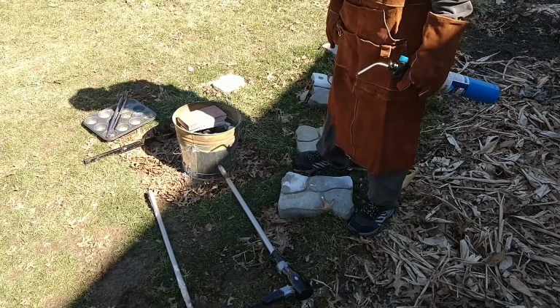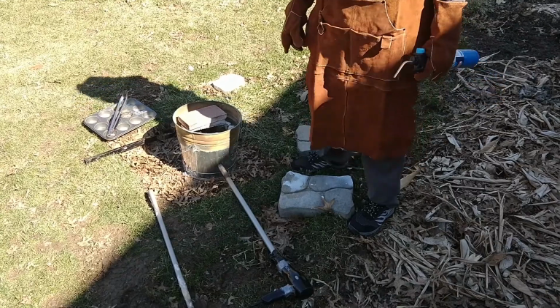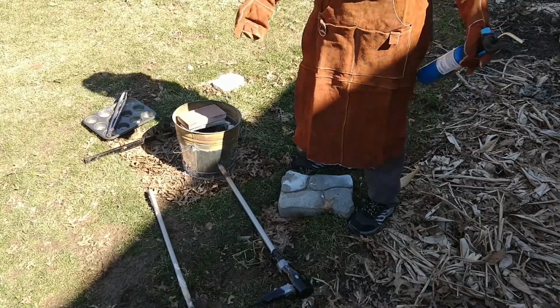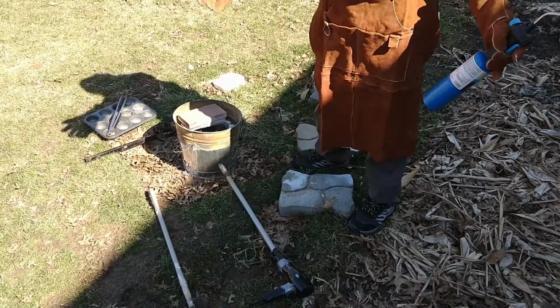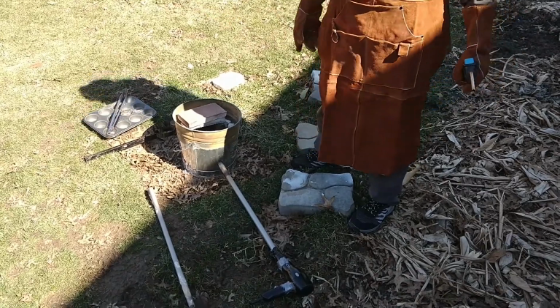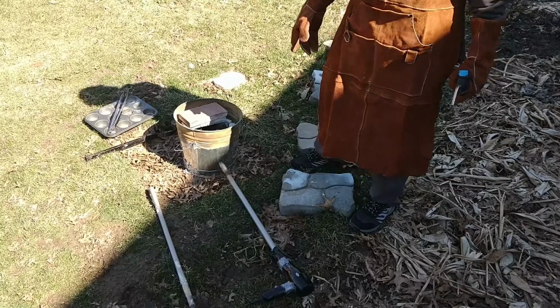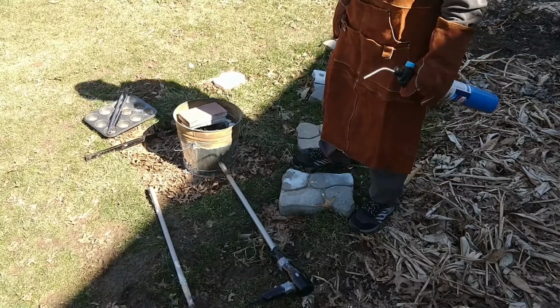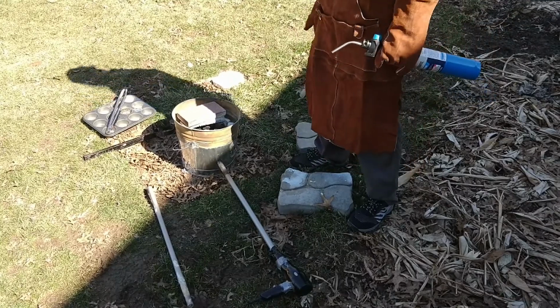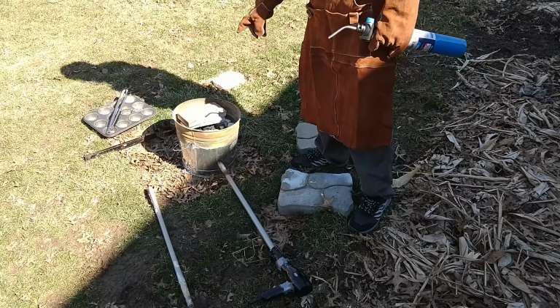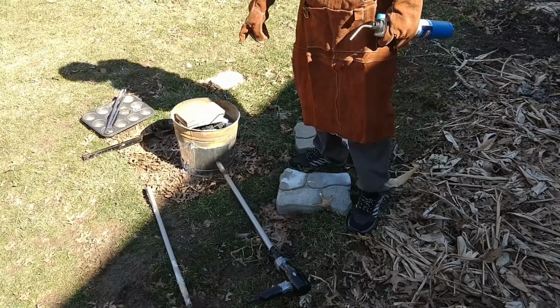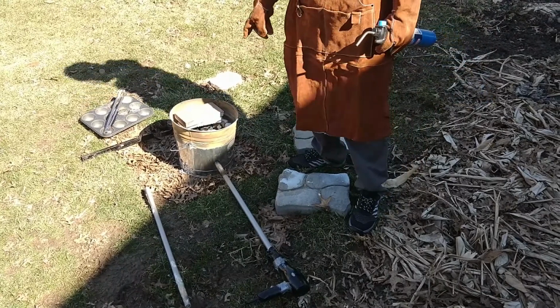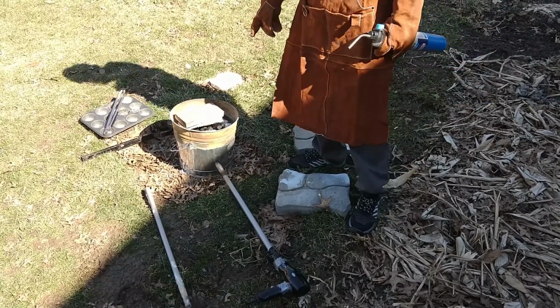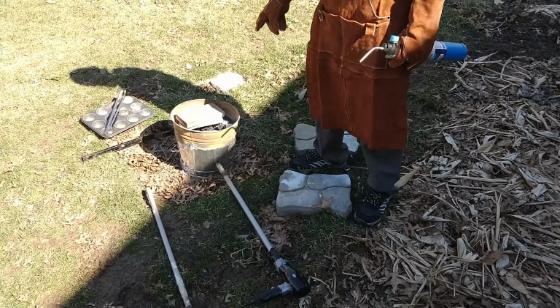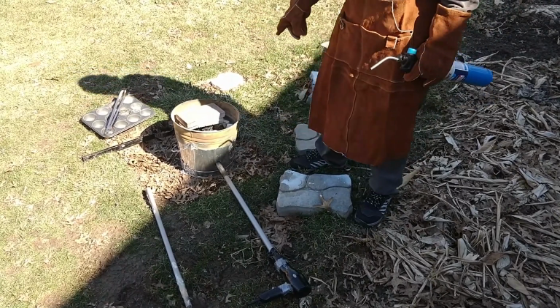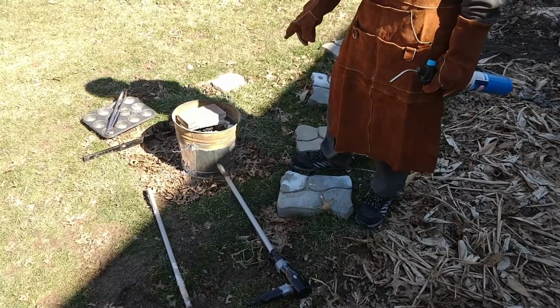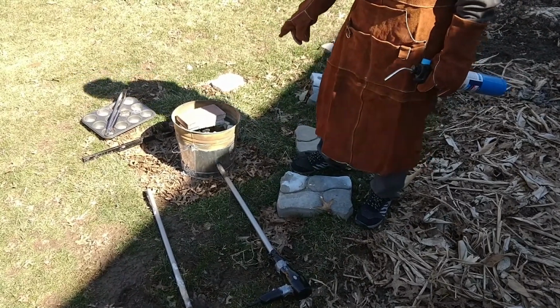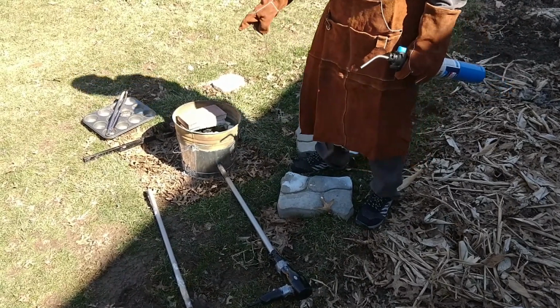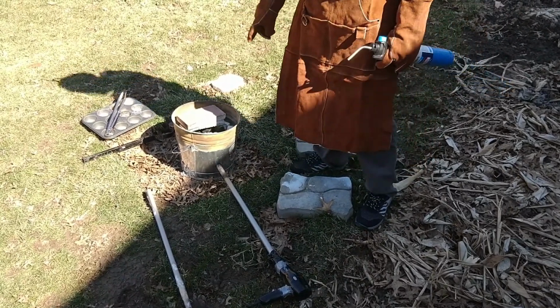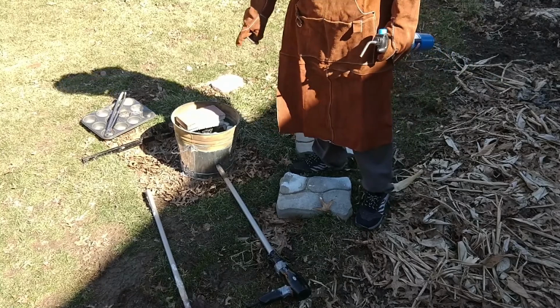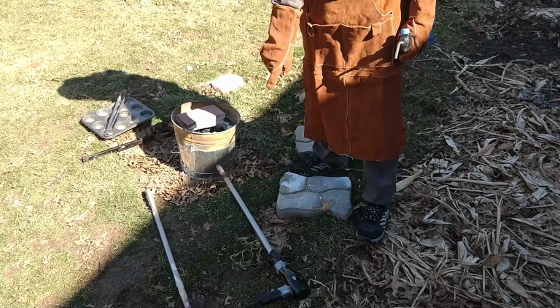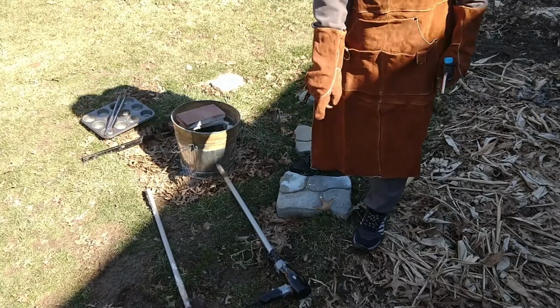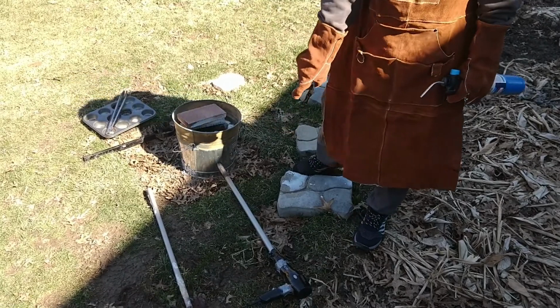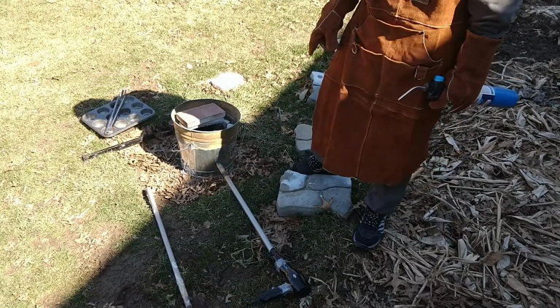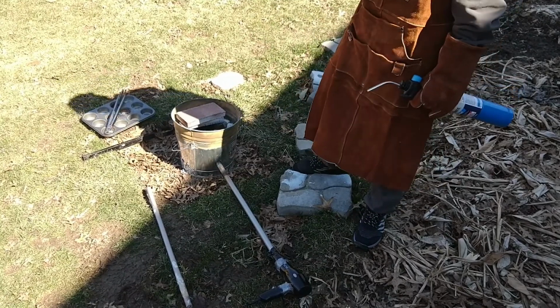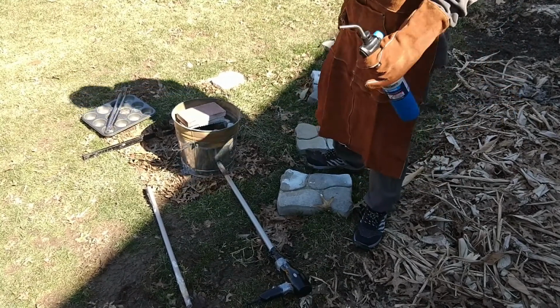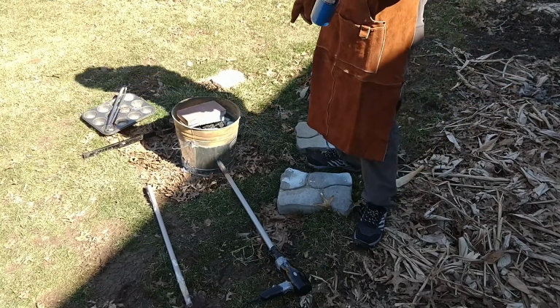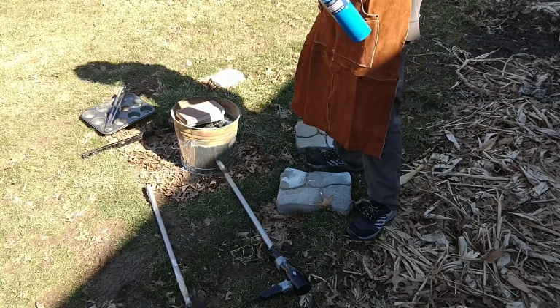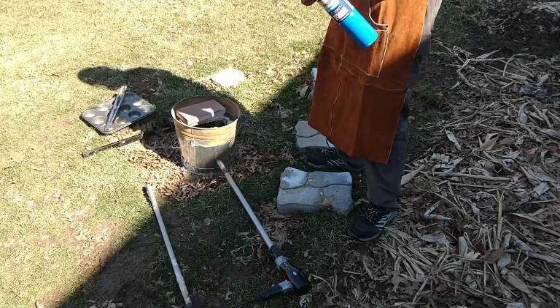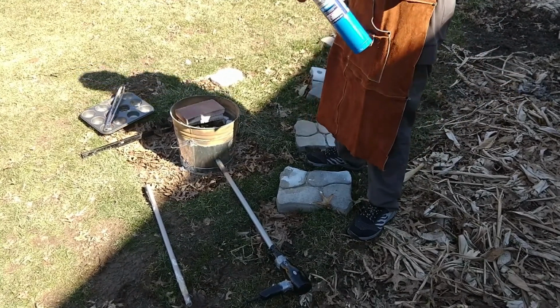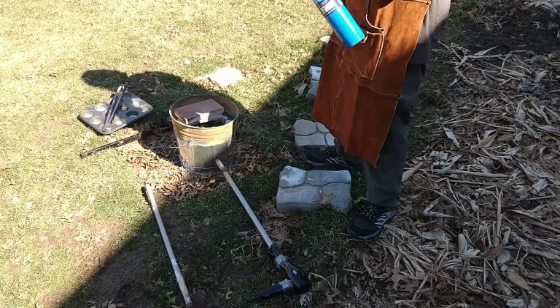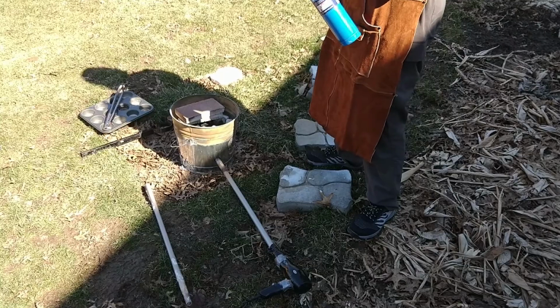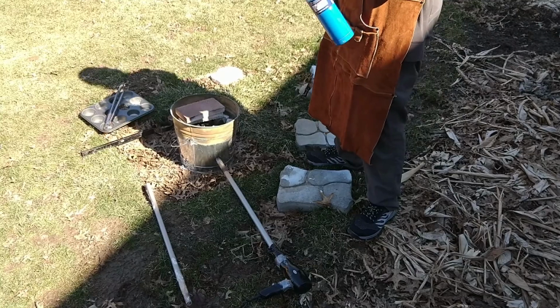Alright, so I've got everything set up. I've got my safety gear on. I've got the crucible in the furnace, and it's surrounded by coal. I've got the fan air system ready and I've got the blow torch. So I'm going to turn this on.